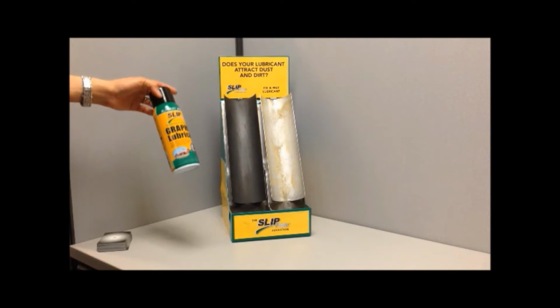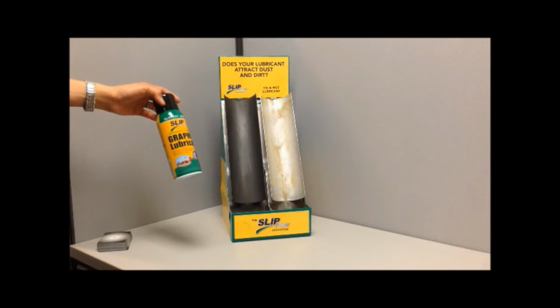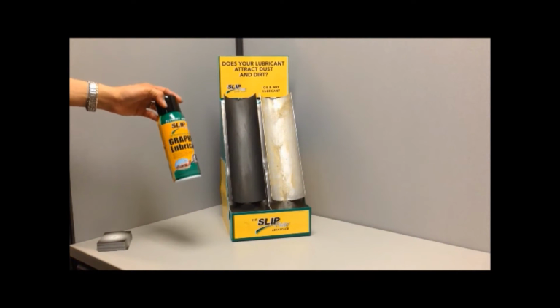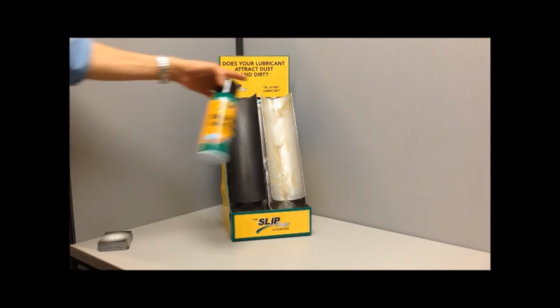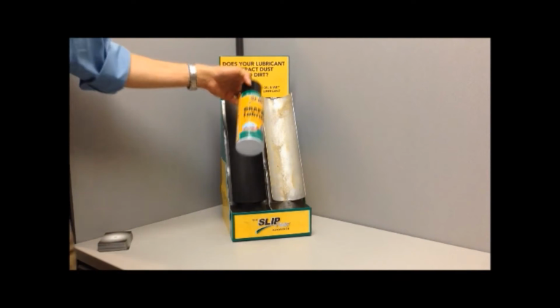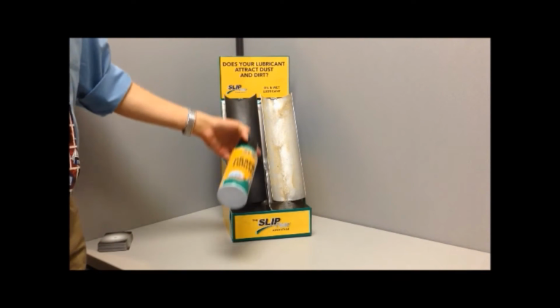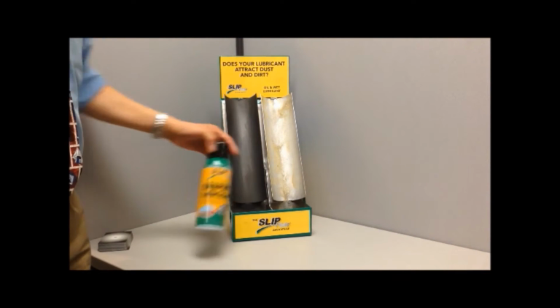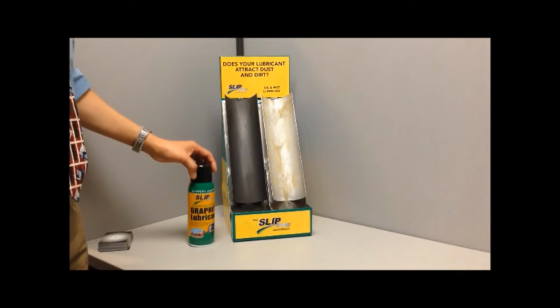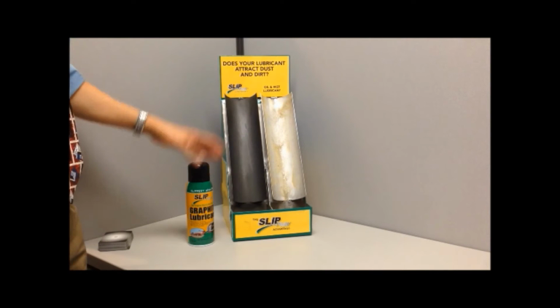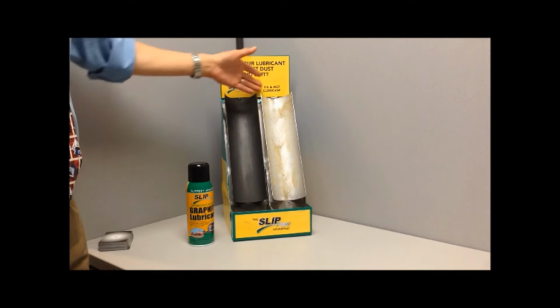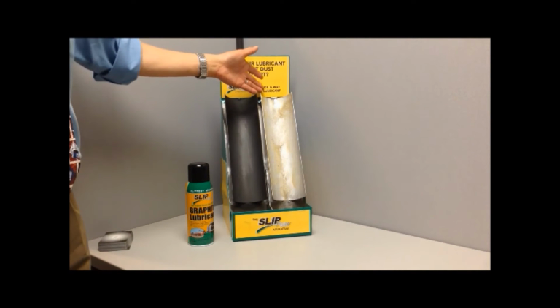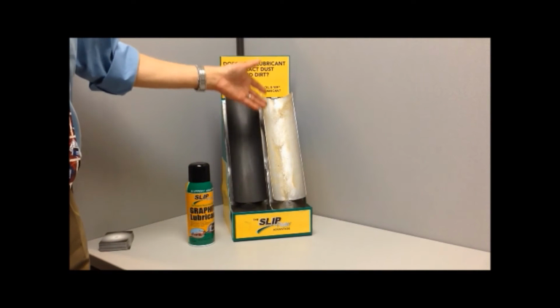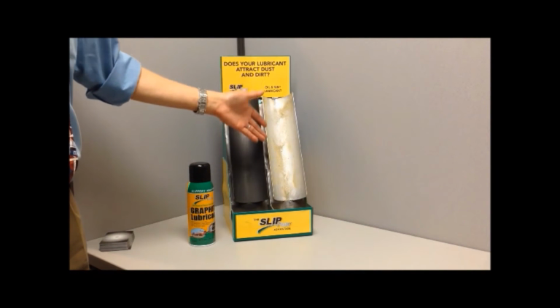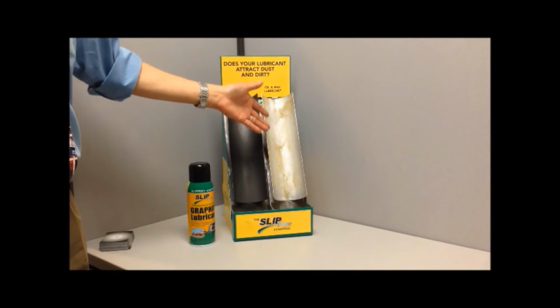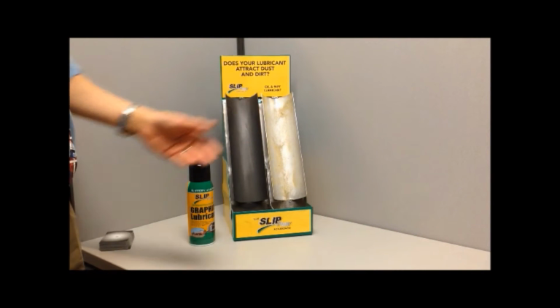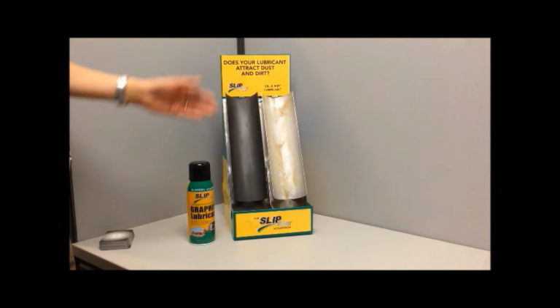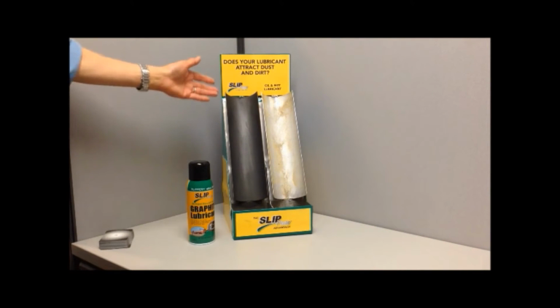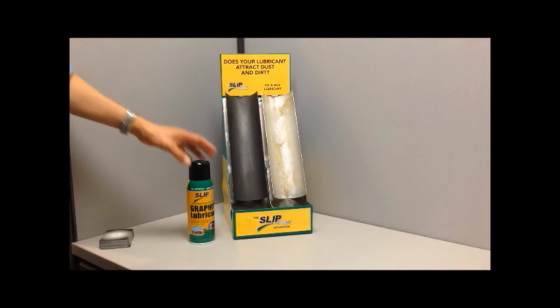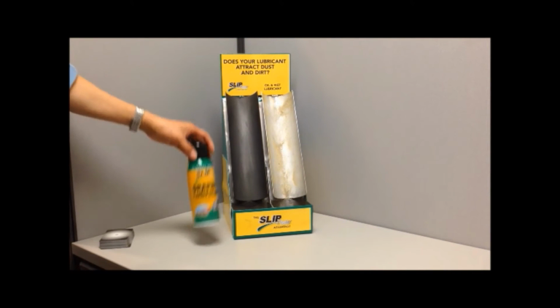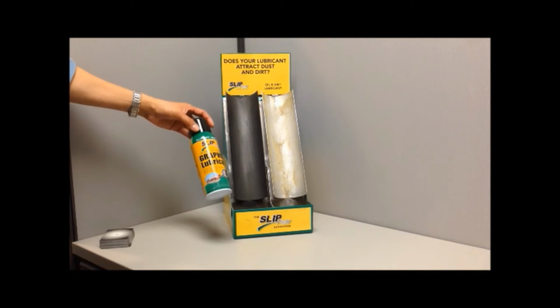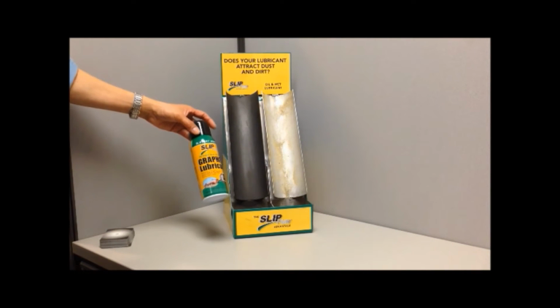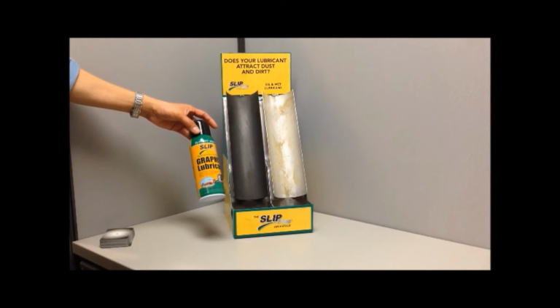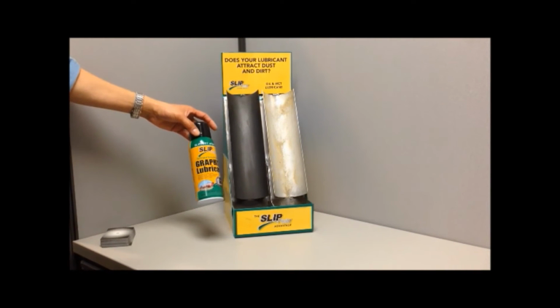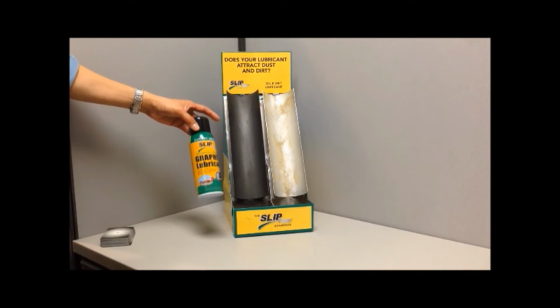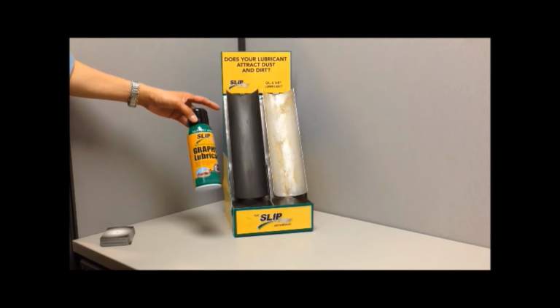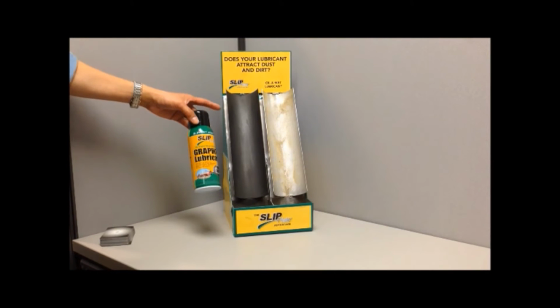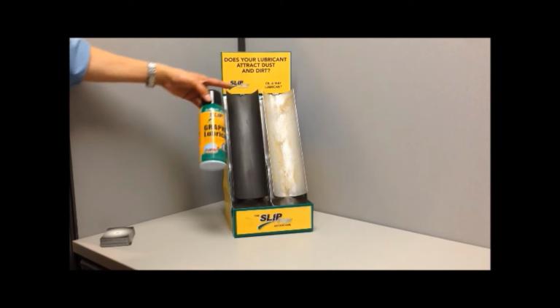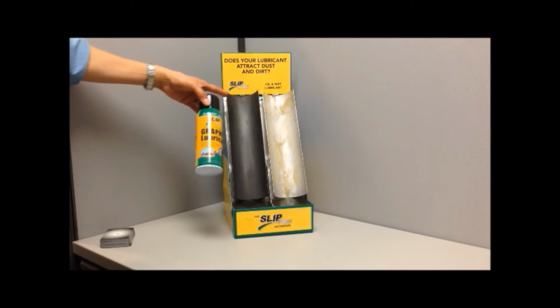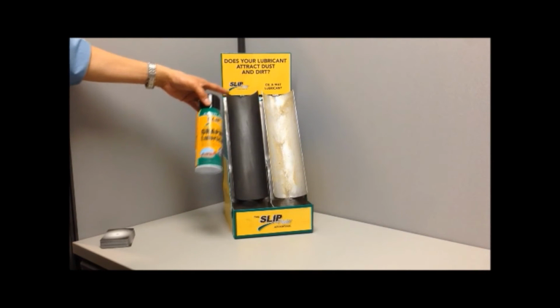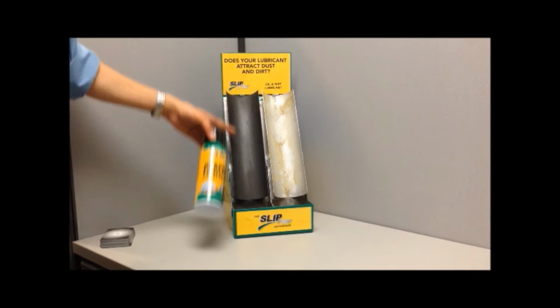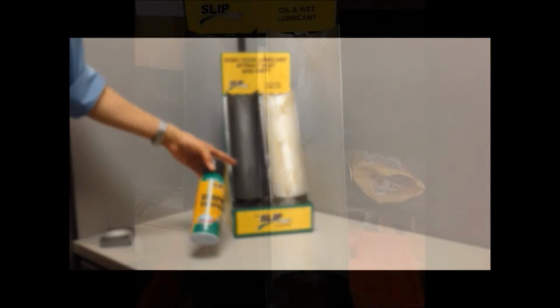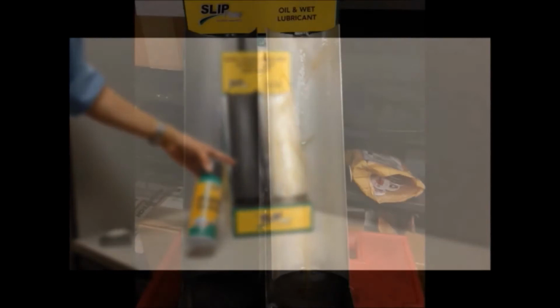This model shows two identical slides. The slide on the right has been treated with a traditional wet oil lubricant. The slide on the left has been treated with Slip Plate dry film lubricant.